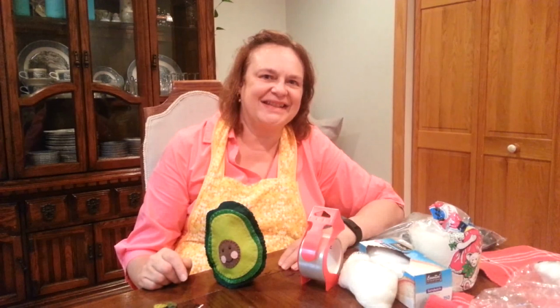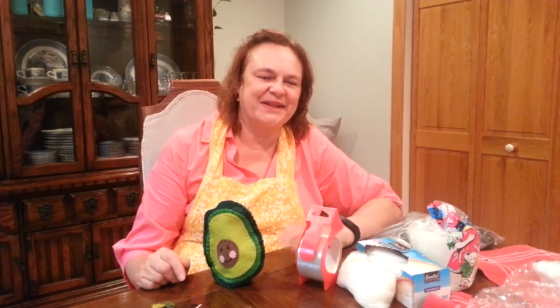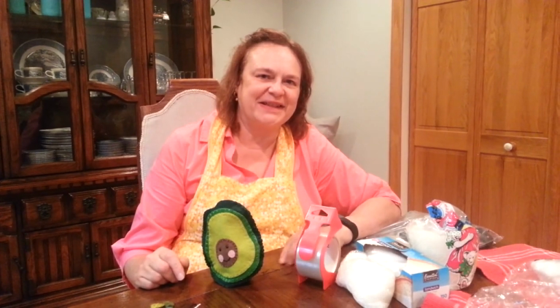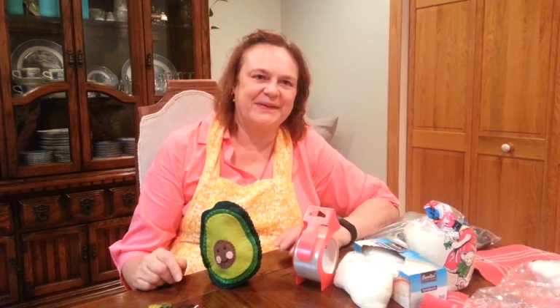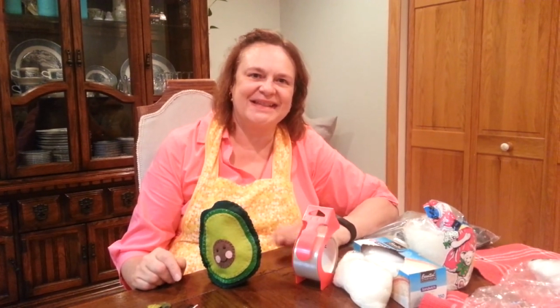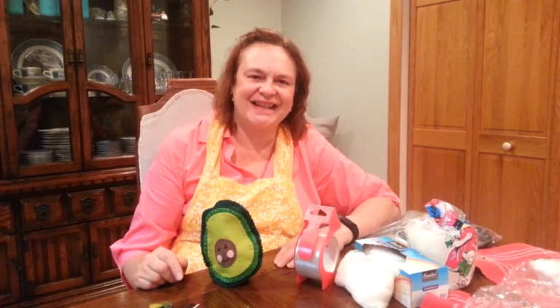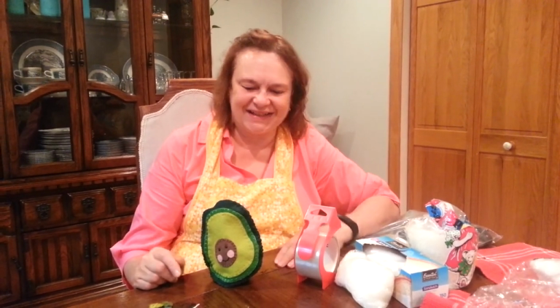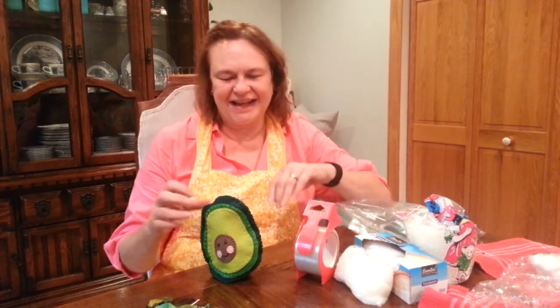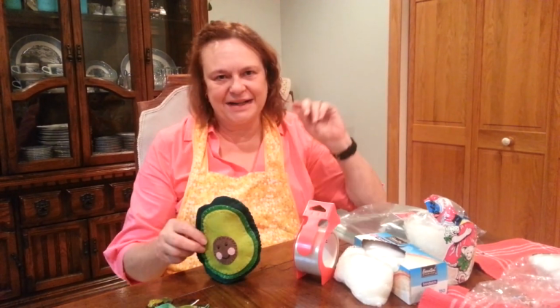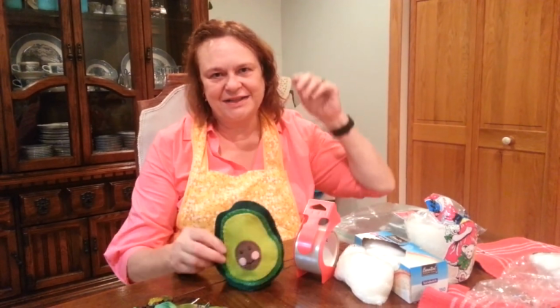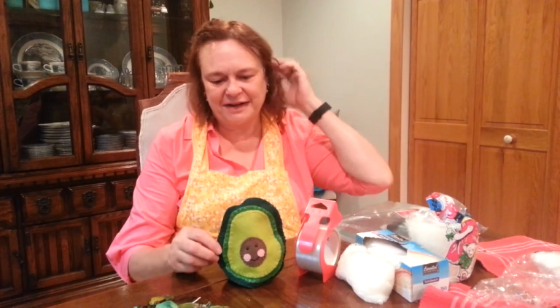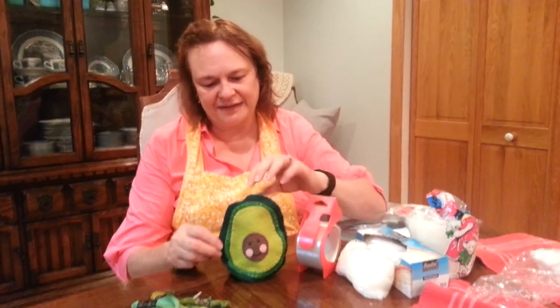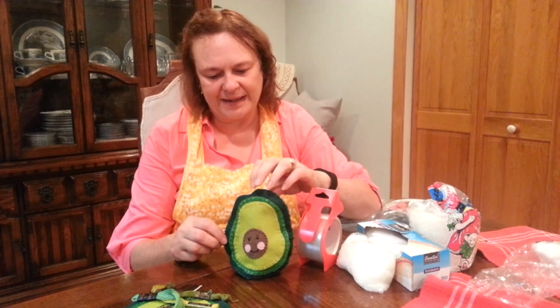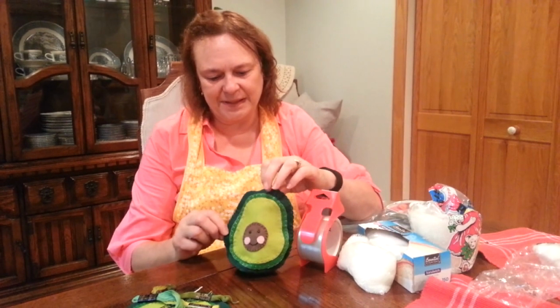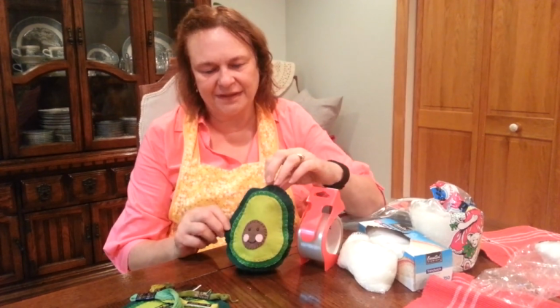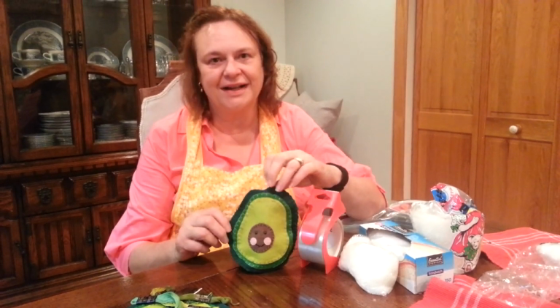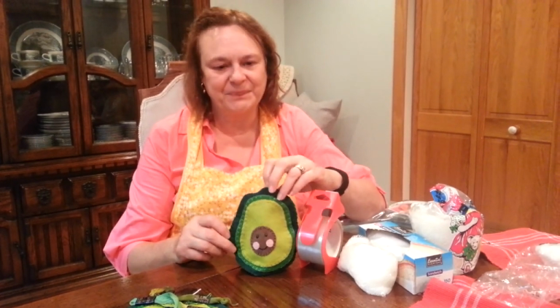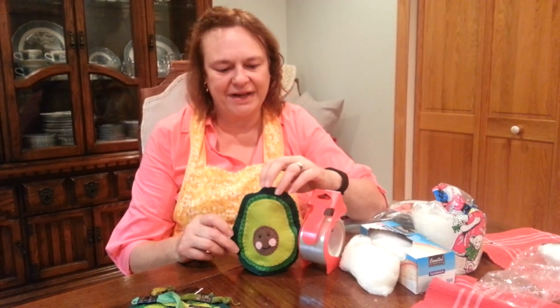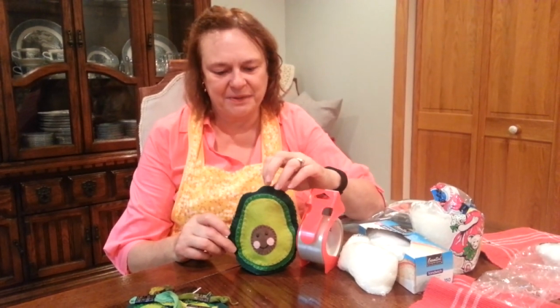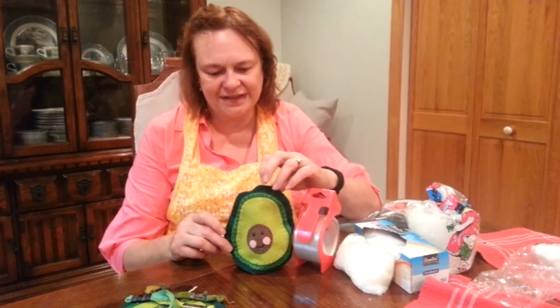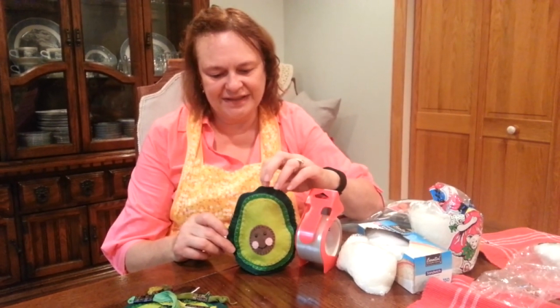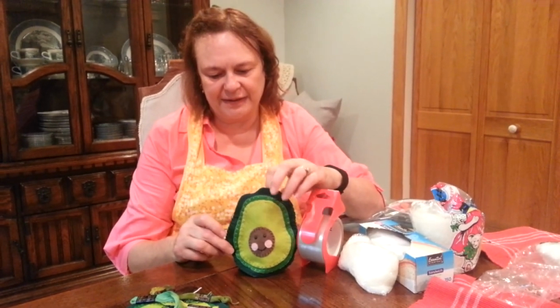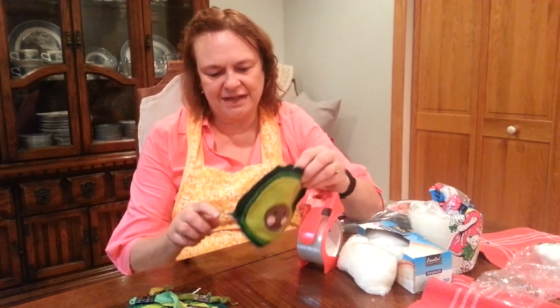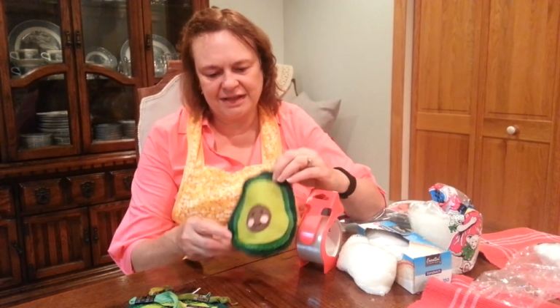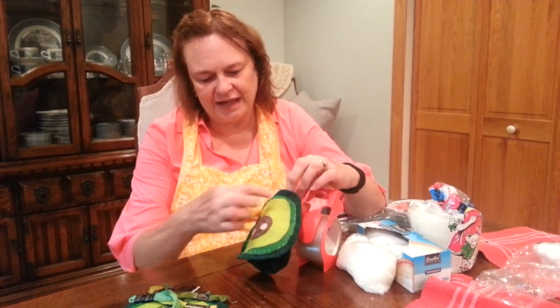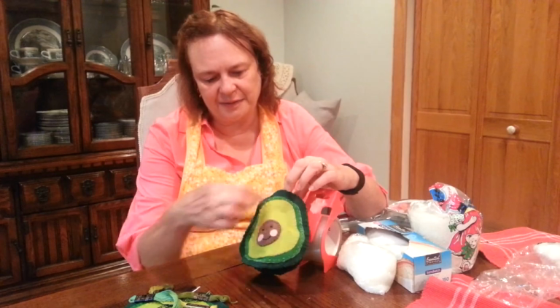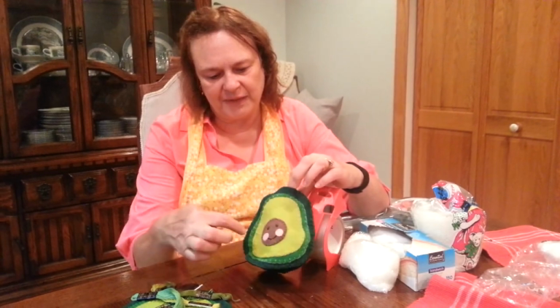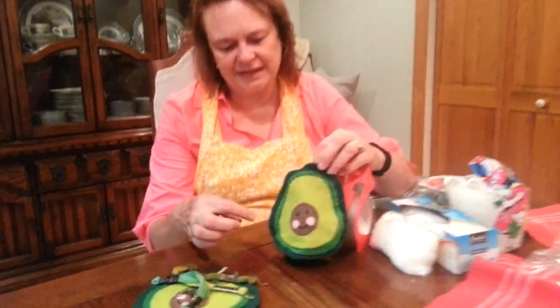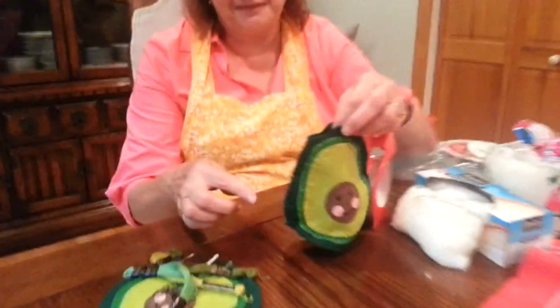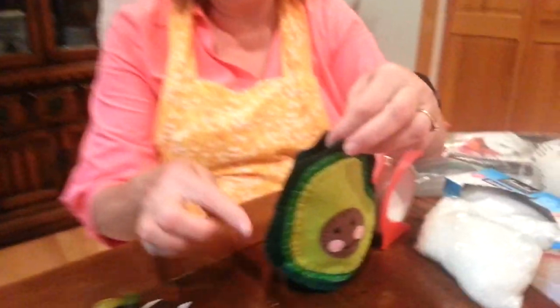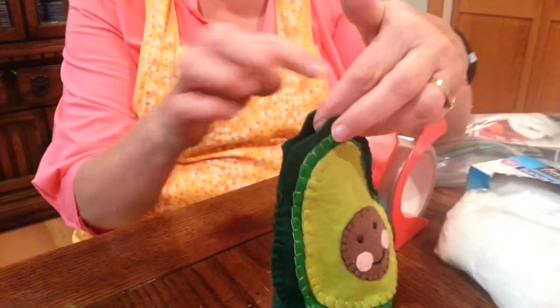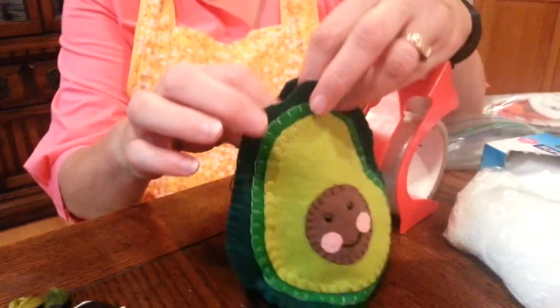This is Susan from the Stitching Kitchen. I wanted to let you know how far along I am on my little avocado project. I've stitched on the whole face and now I'm closing it up.